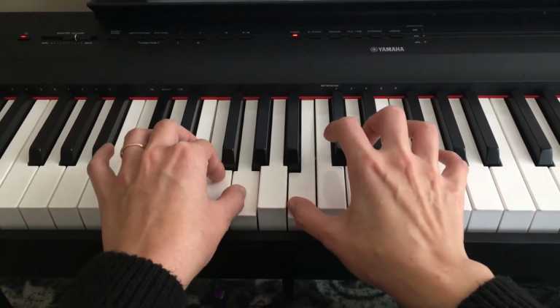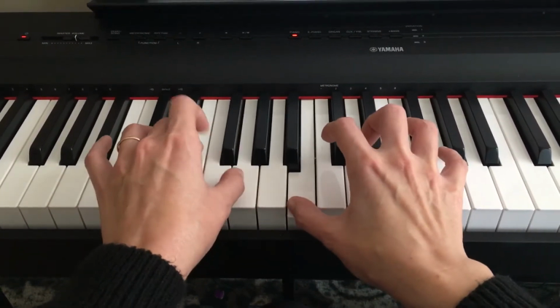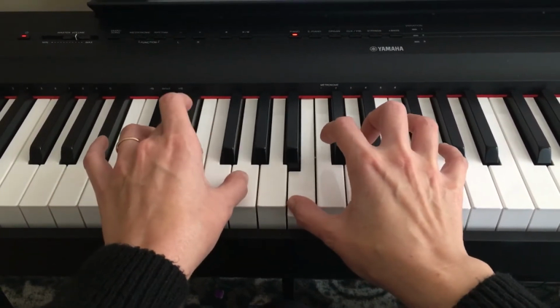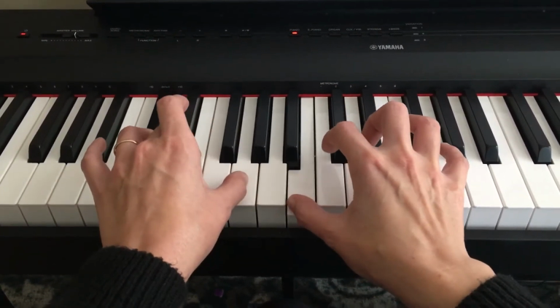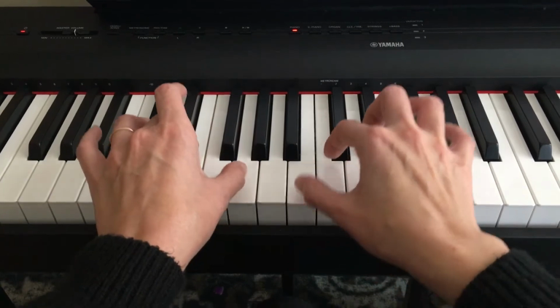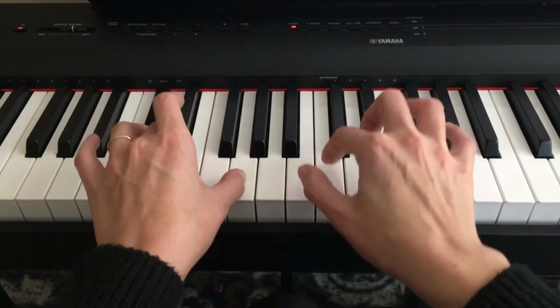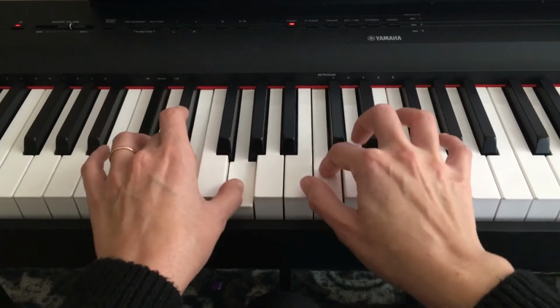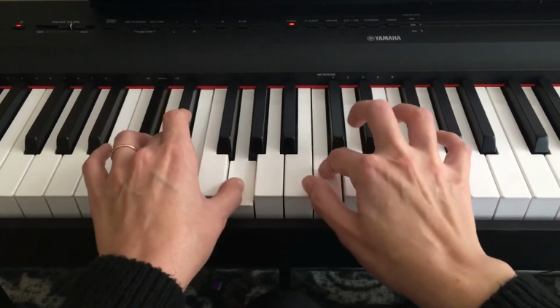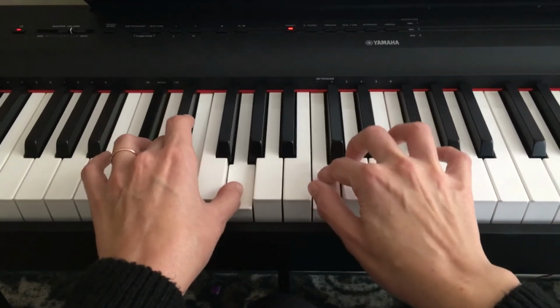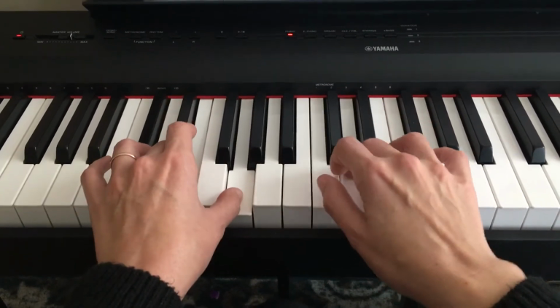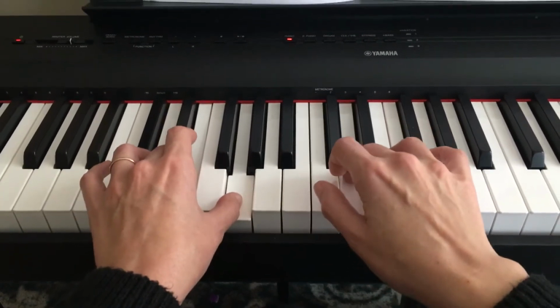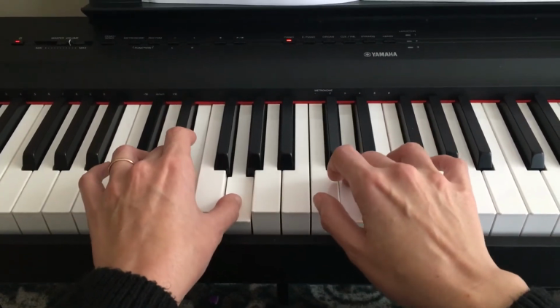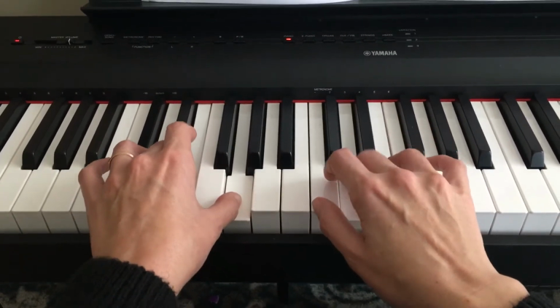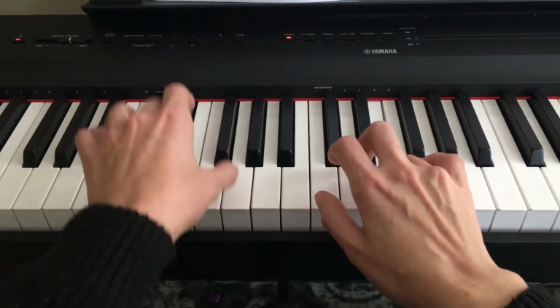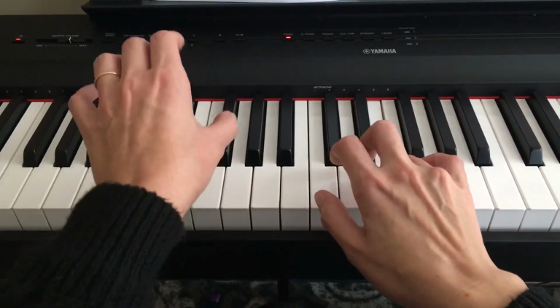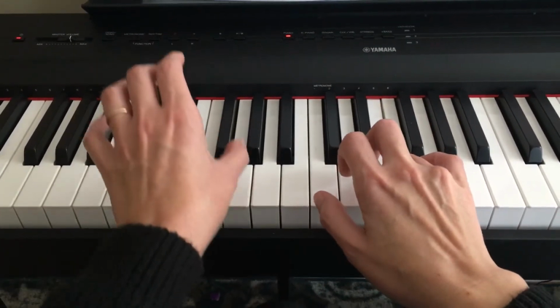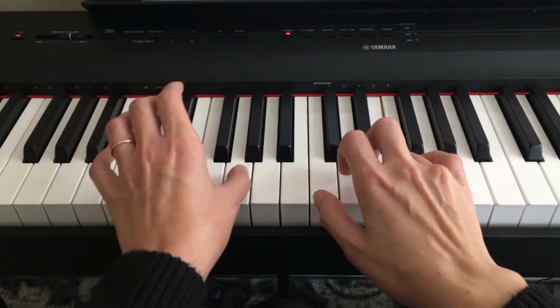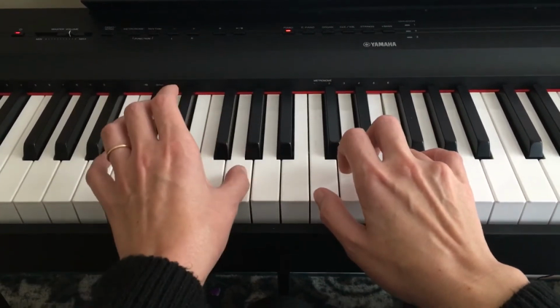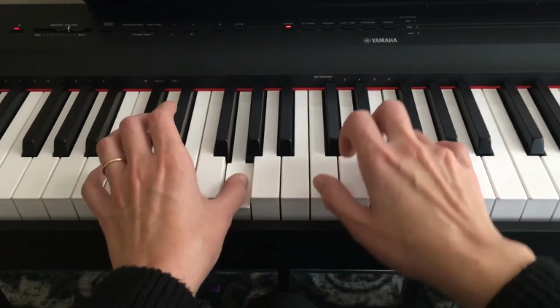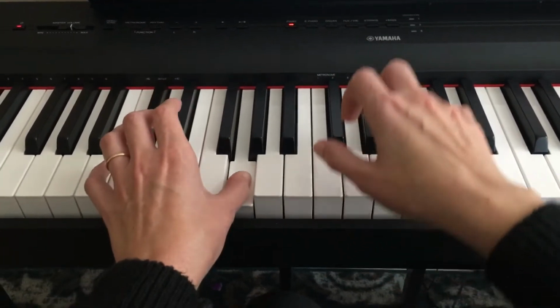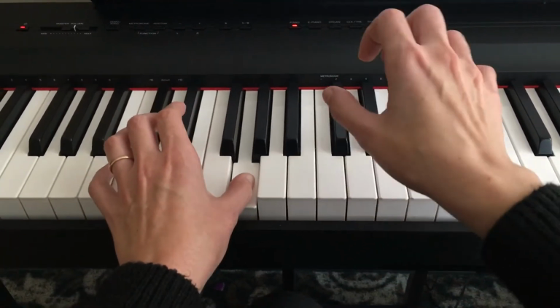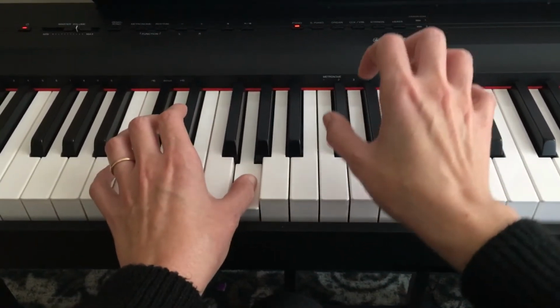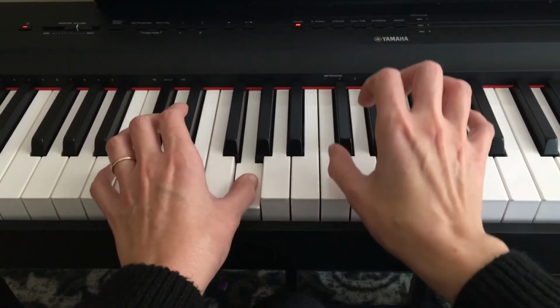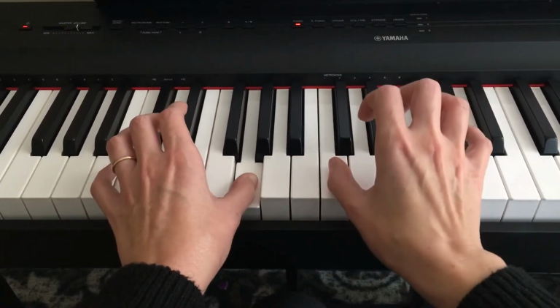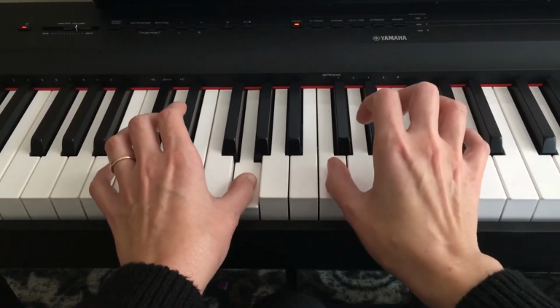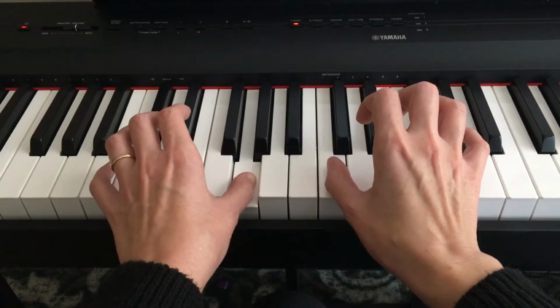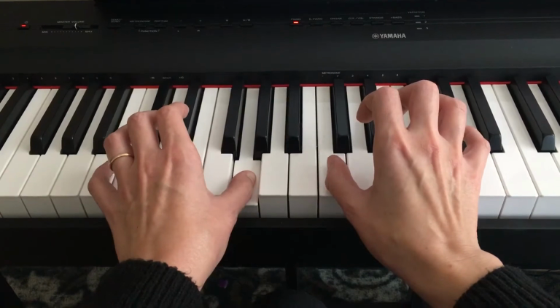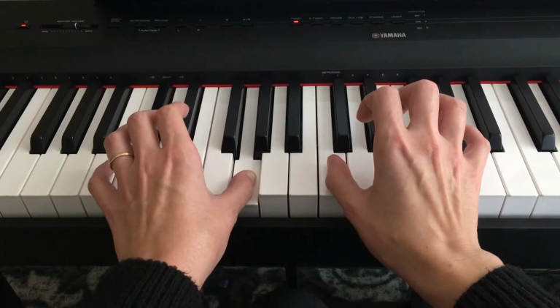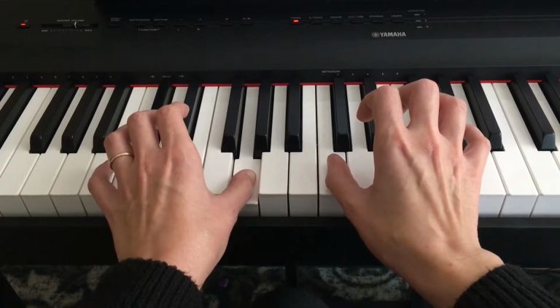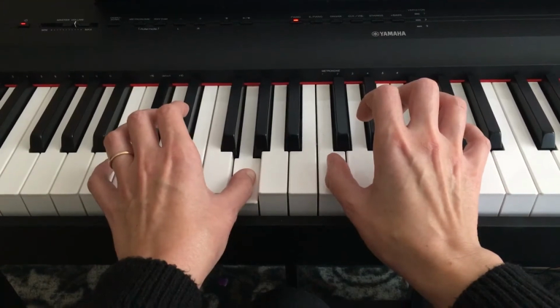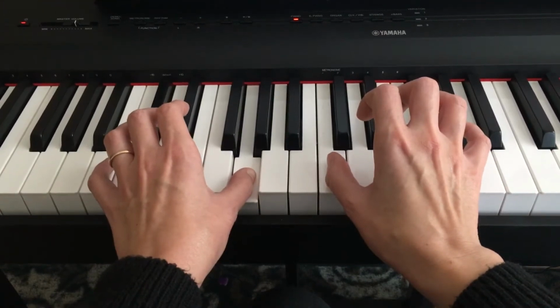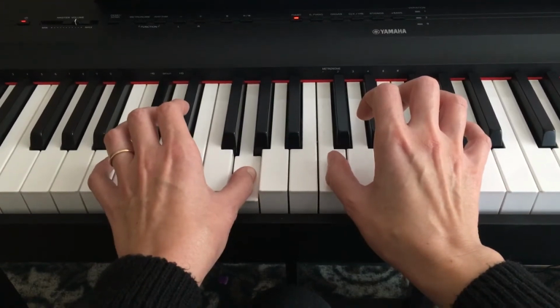Measure four — left hand. Then back to the normal C position for the right hand.